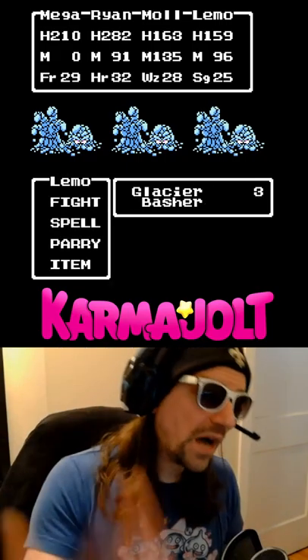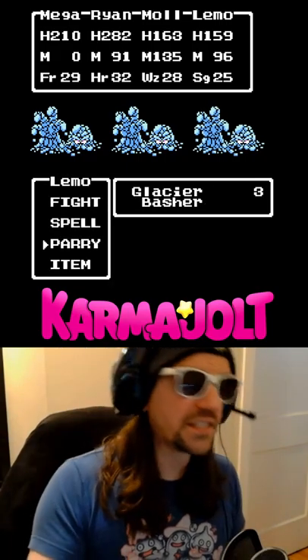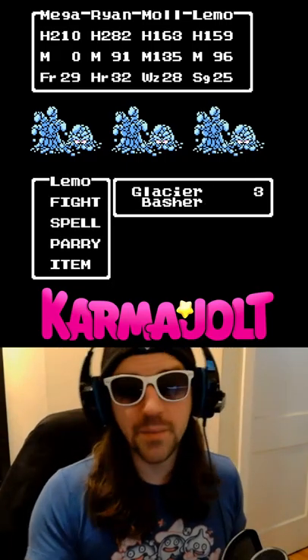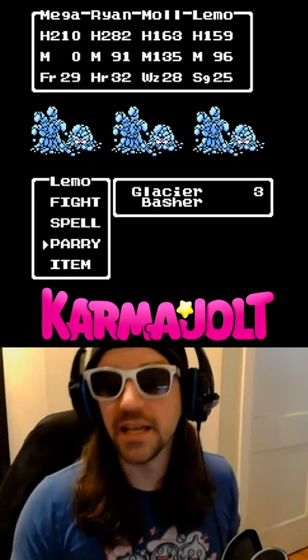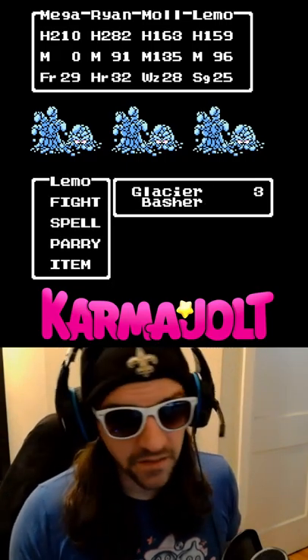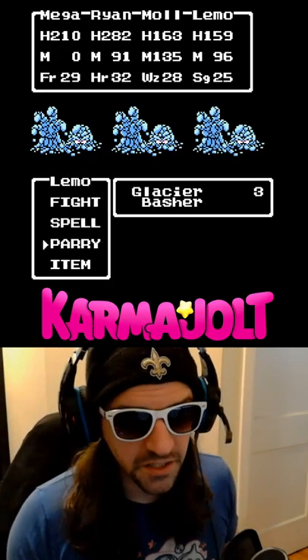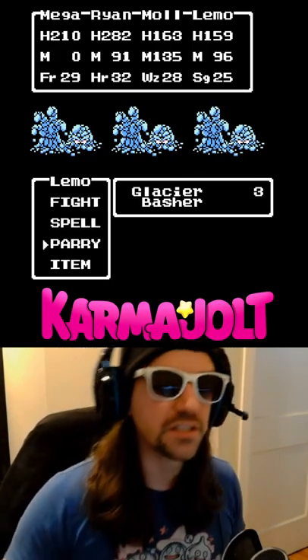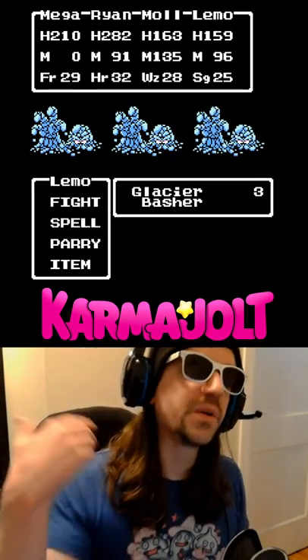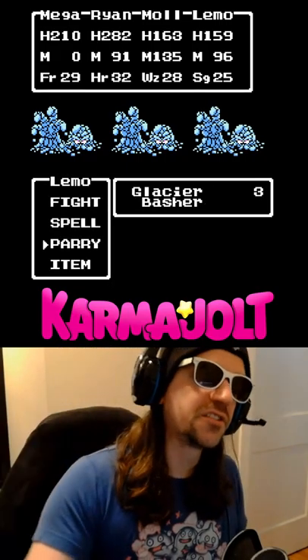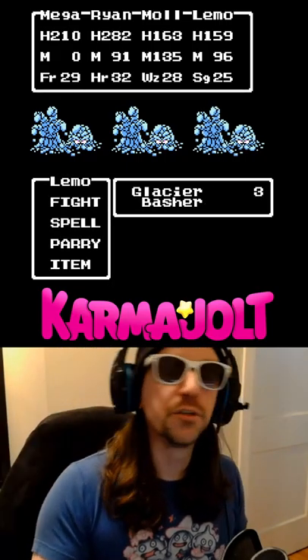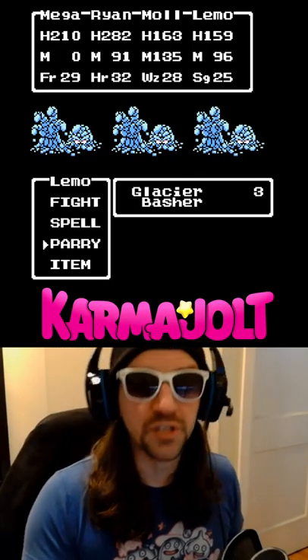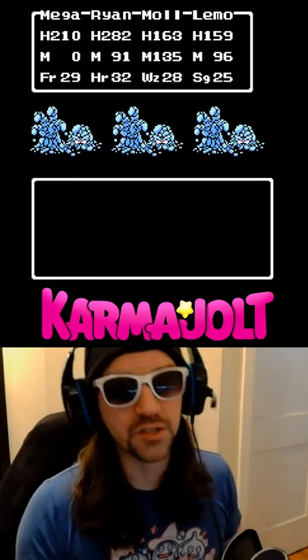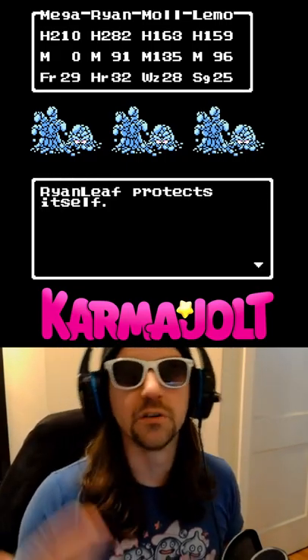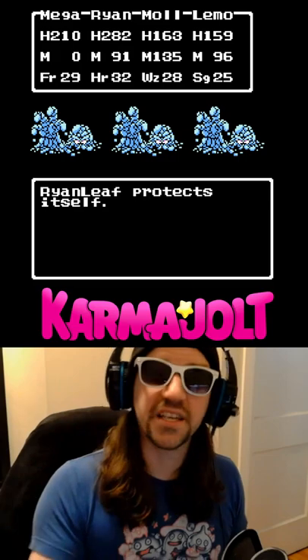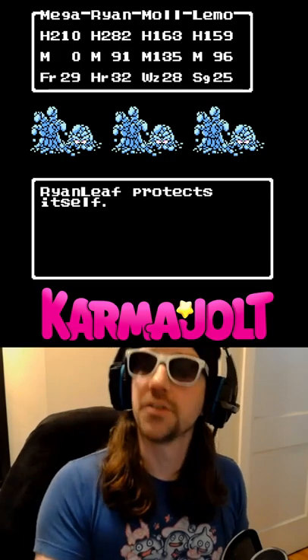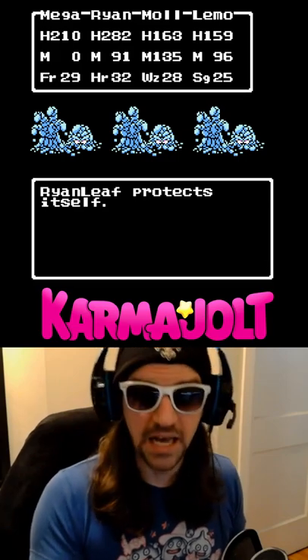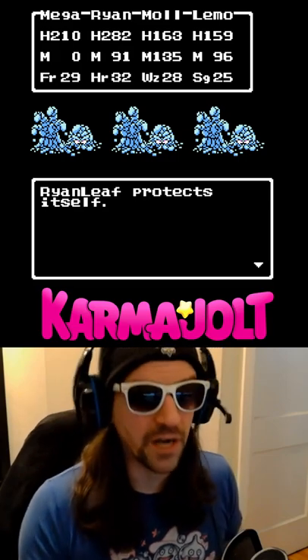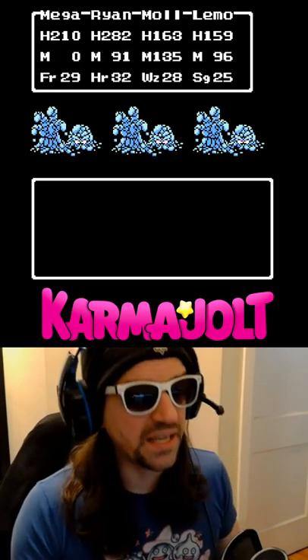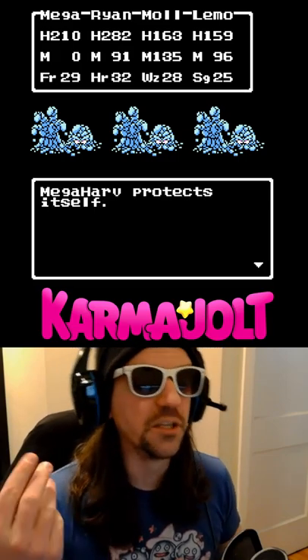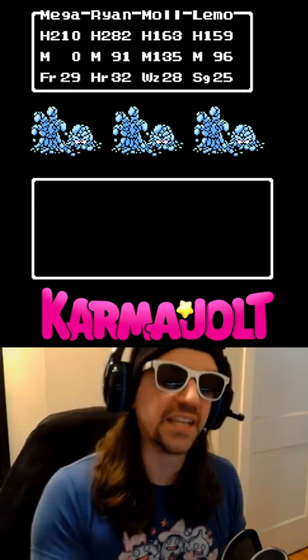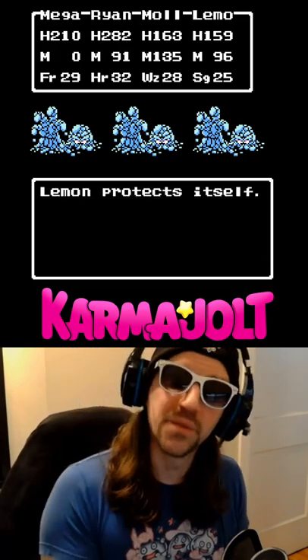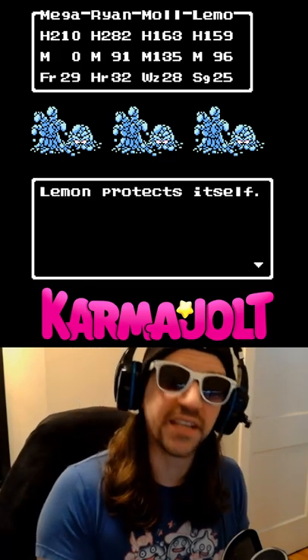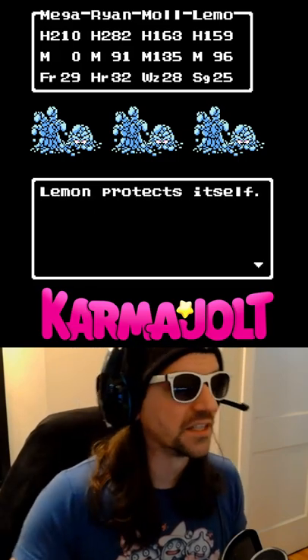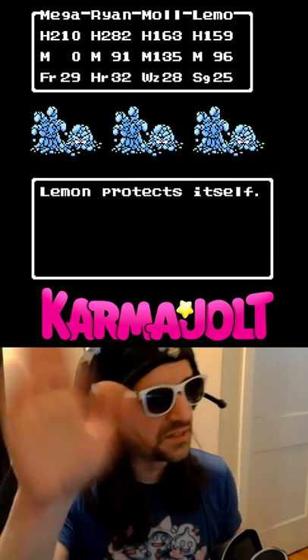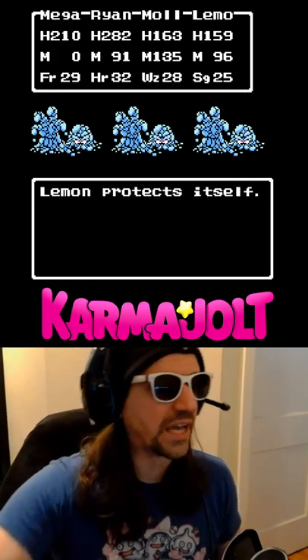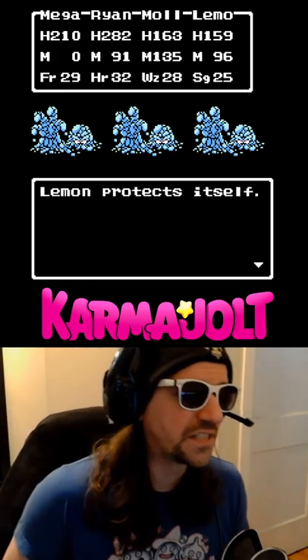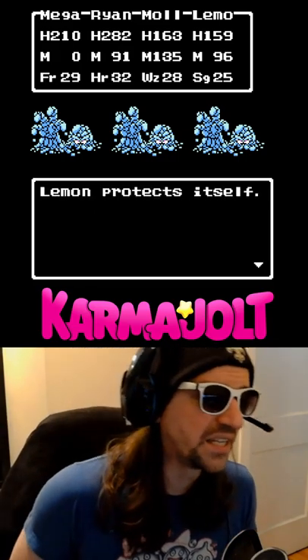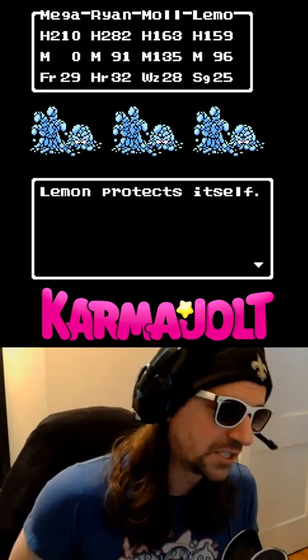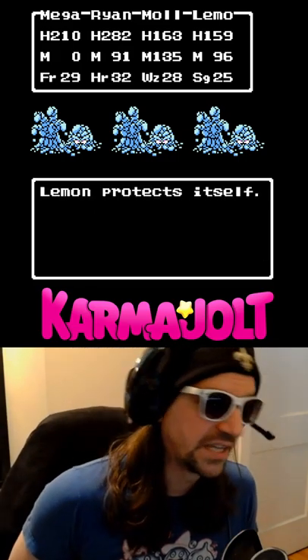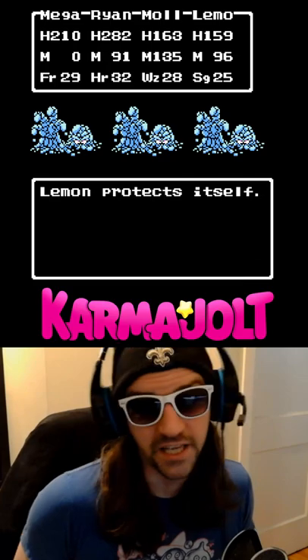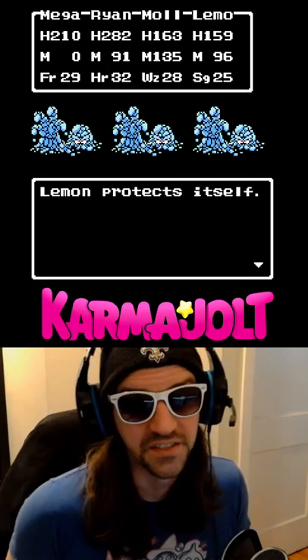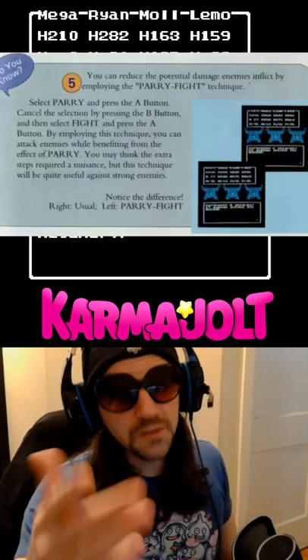Now, obviously, Lemon can't take advantage of this glitch, because as soon as you choose an action with your last character, the combat round begins and you can't hit the B button to cancel it. But it's okay — she's got plenty of HP and Vitamin C.